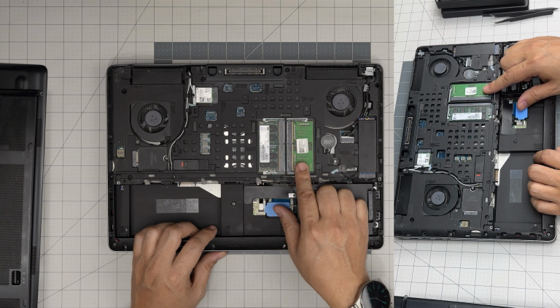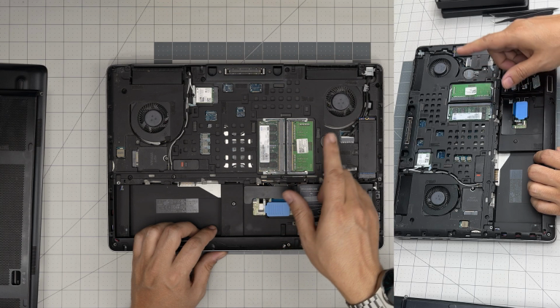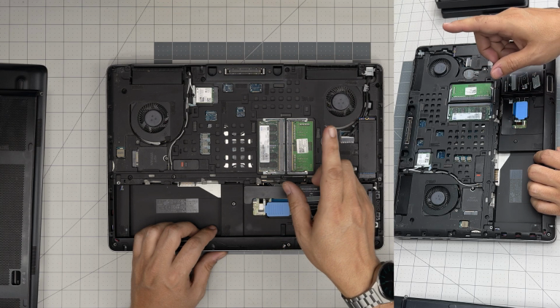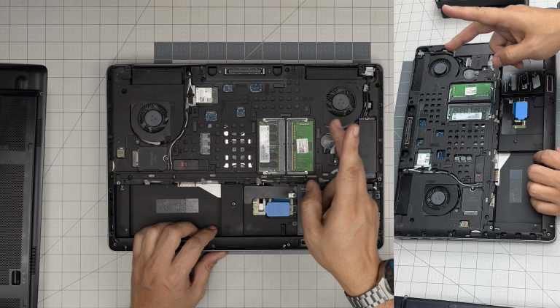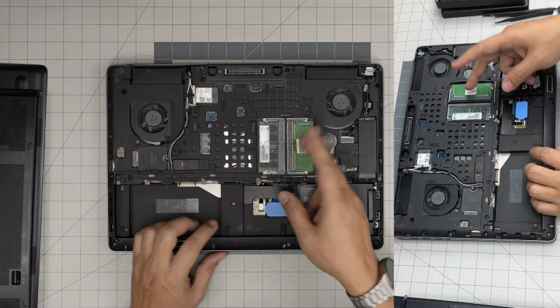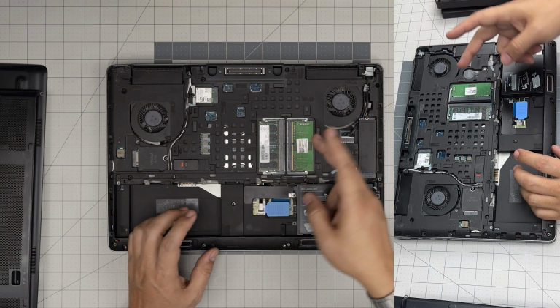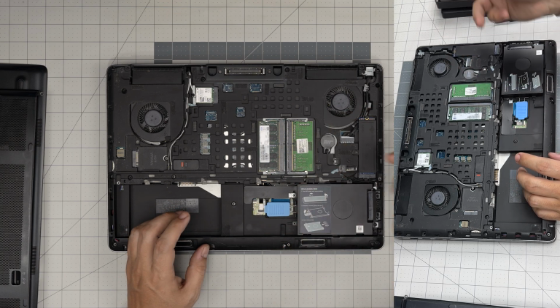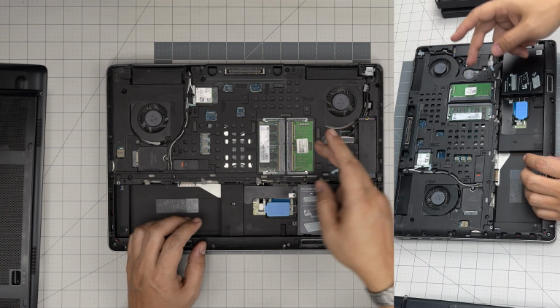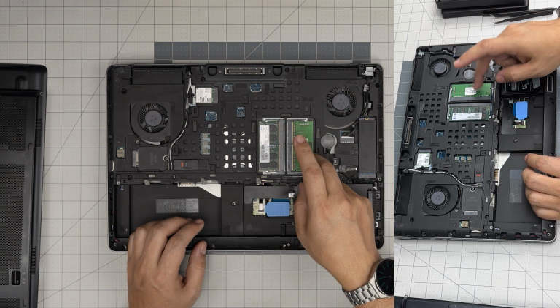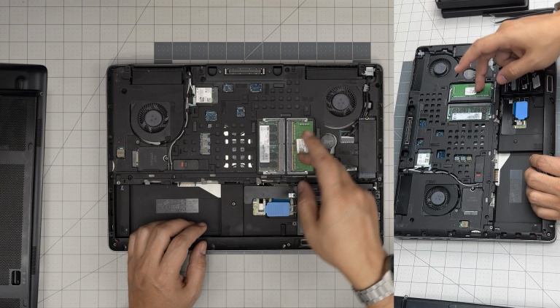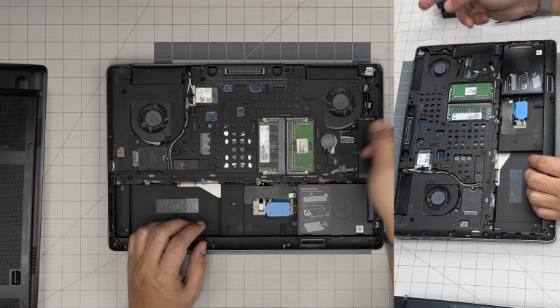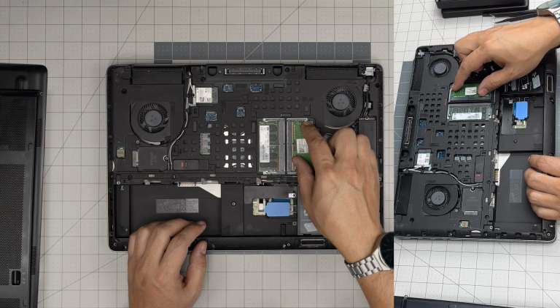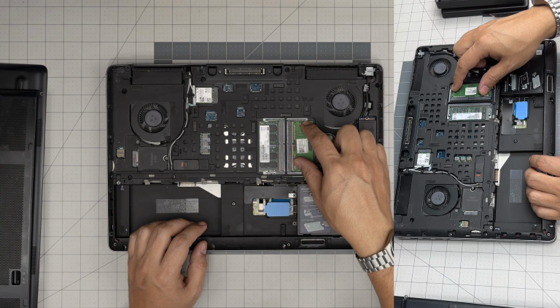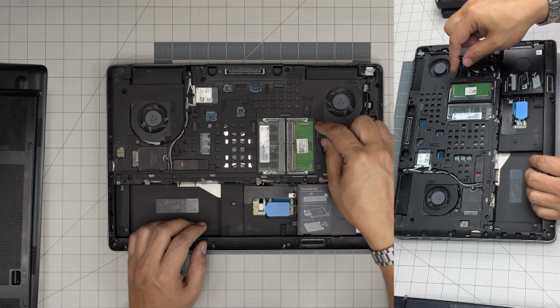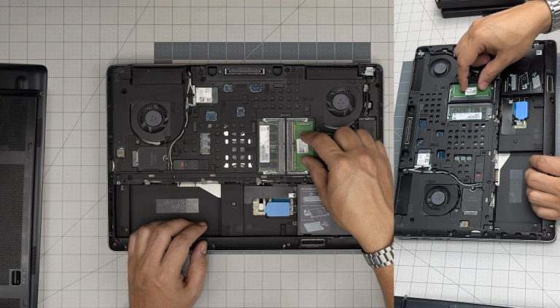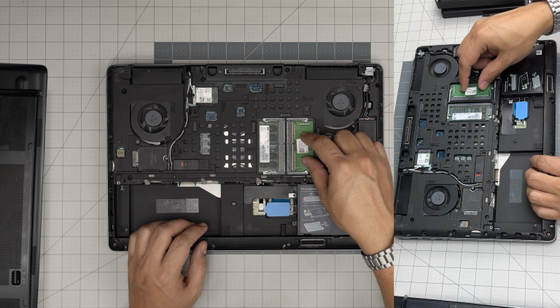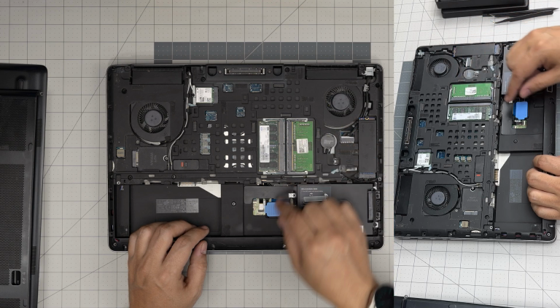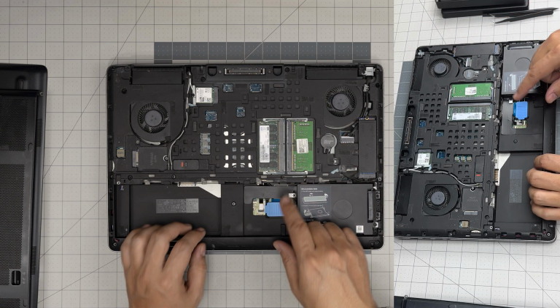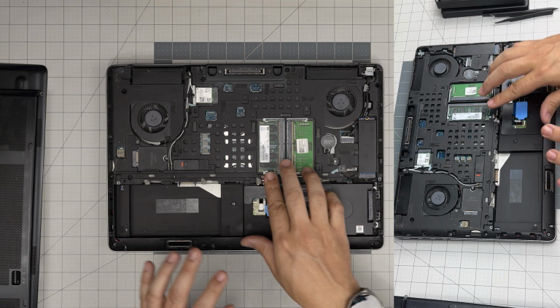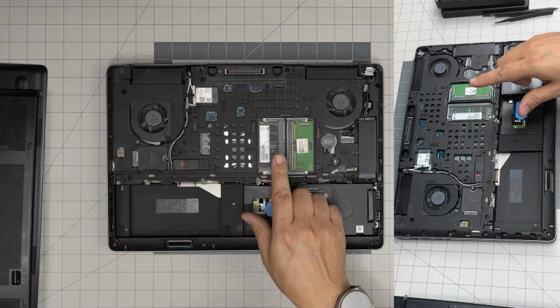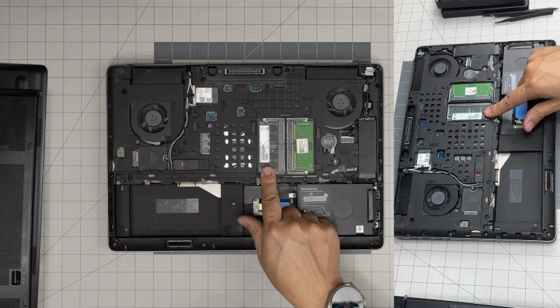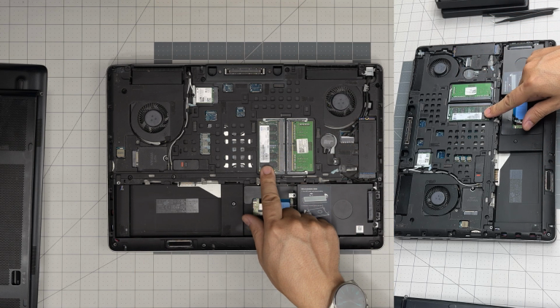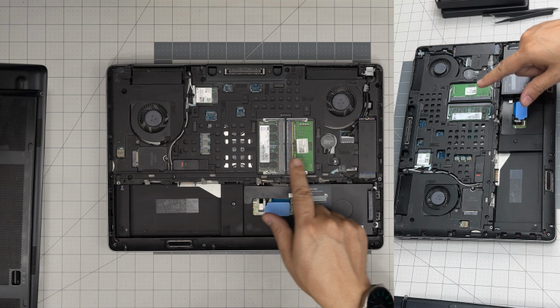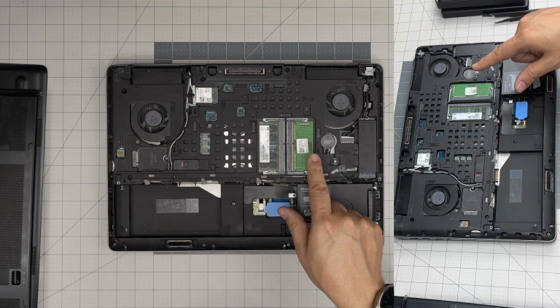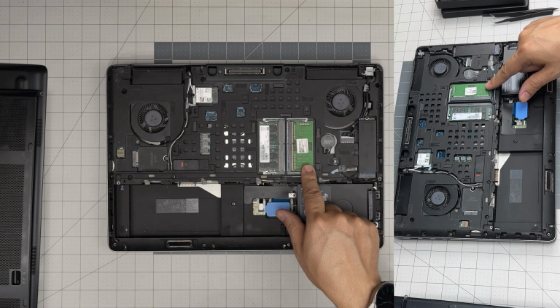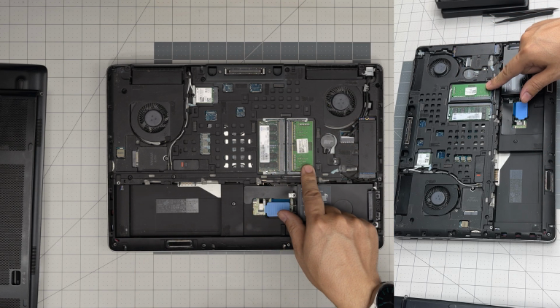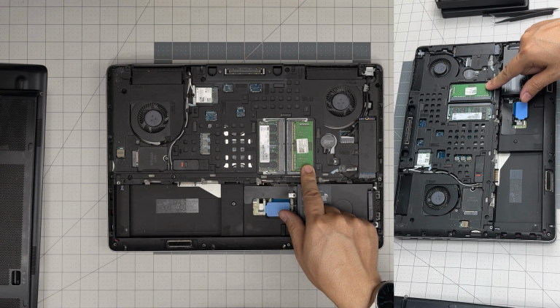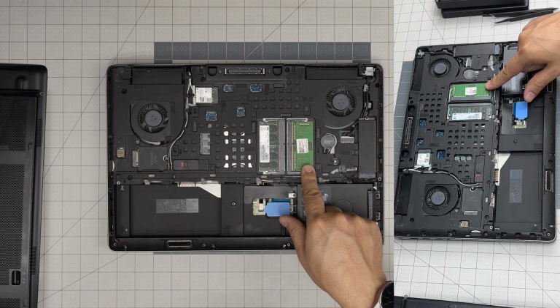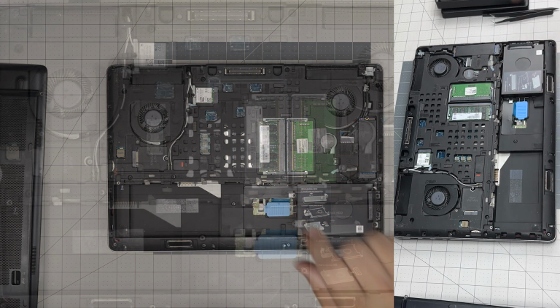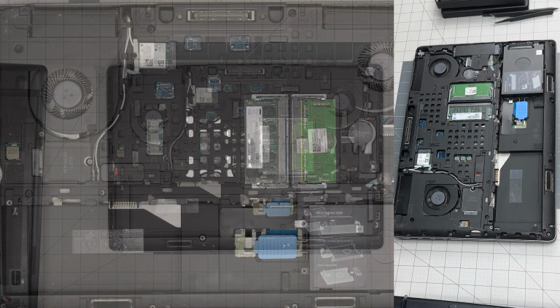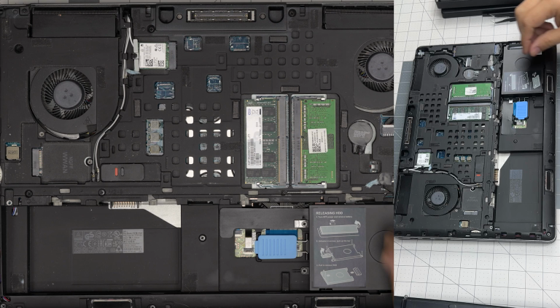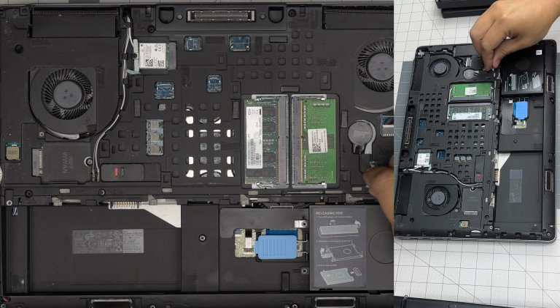Next, grab this top cover and slide it towards the back about half a centimeter, then lift it up. Right here we can see two RAM slots available. This one had 16GB and 16GB, but the client wanted it changed, so you can have a 16 gig on each slot.